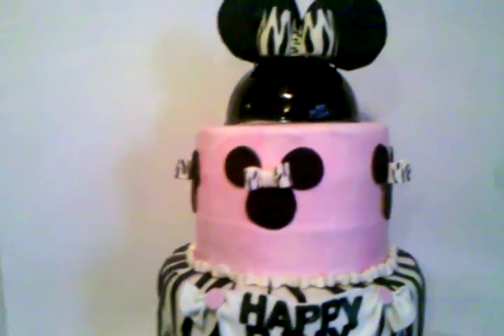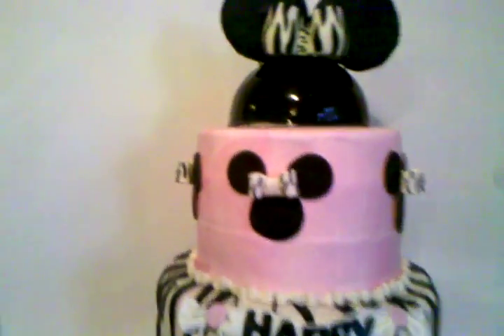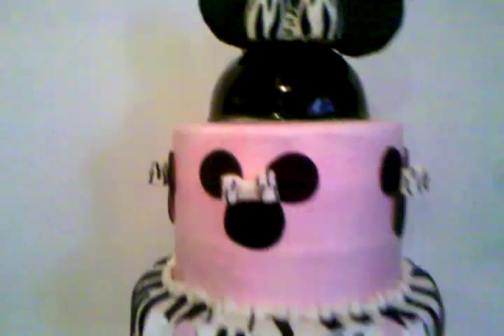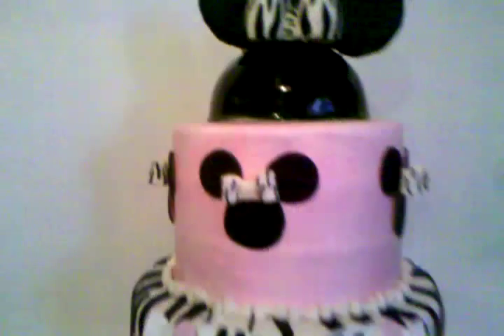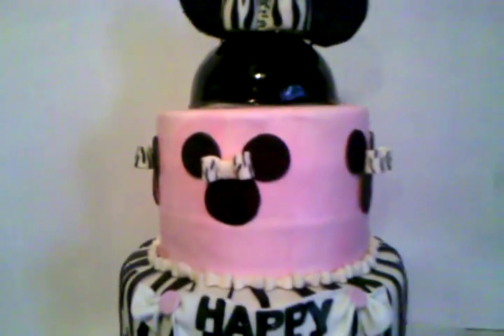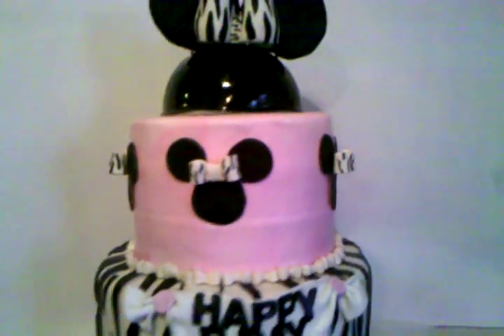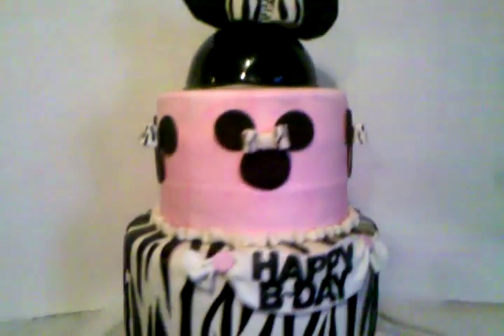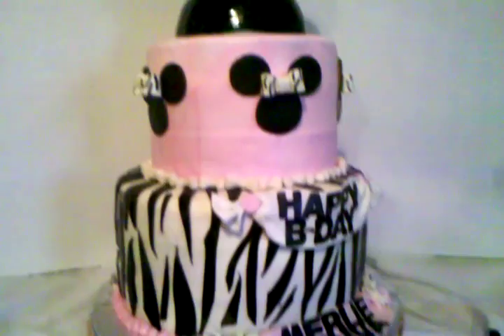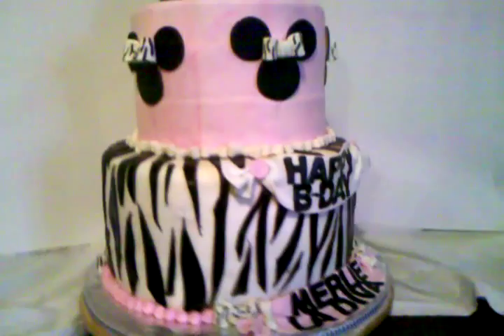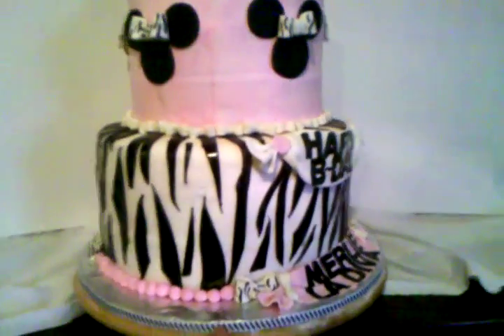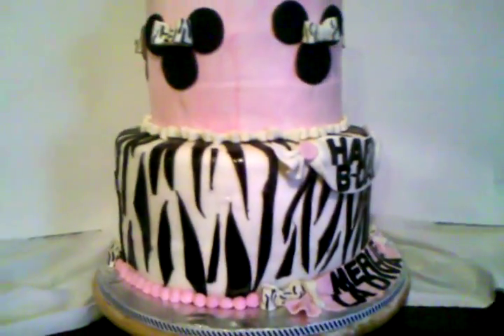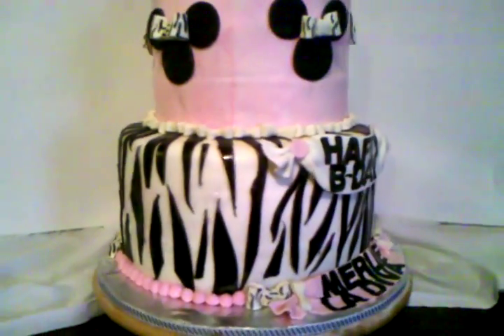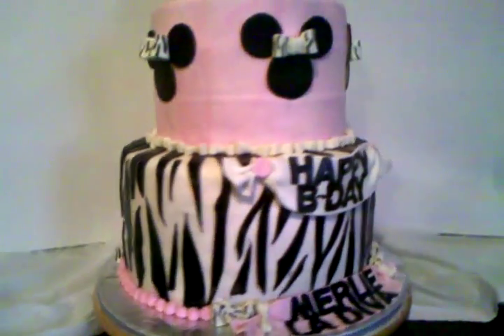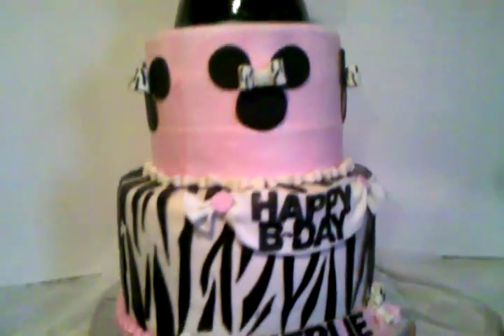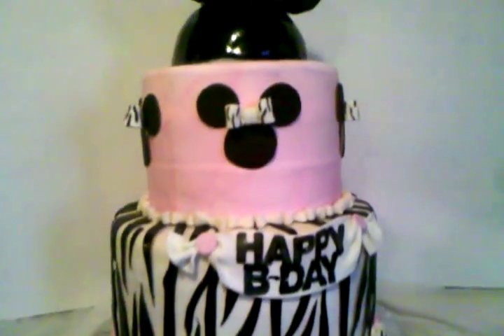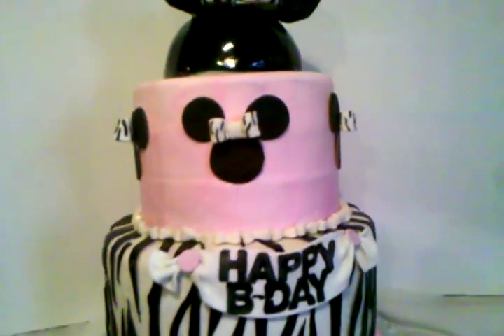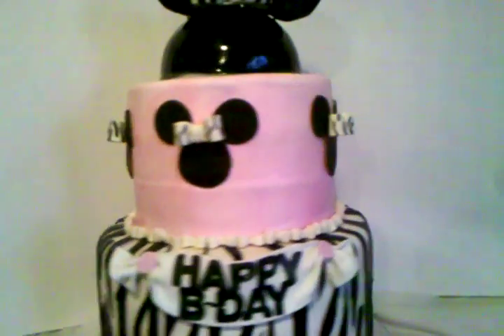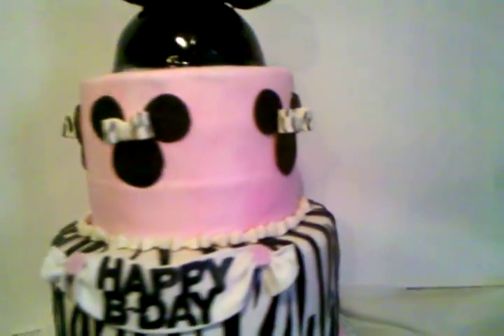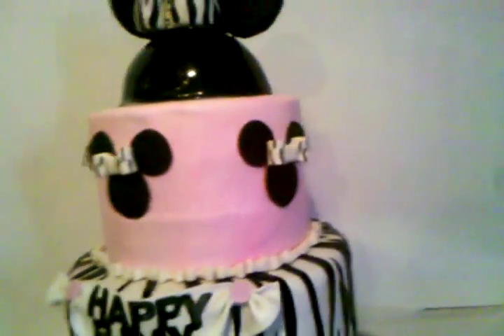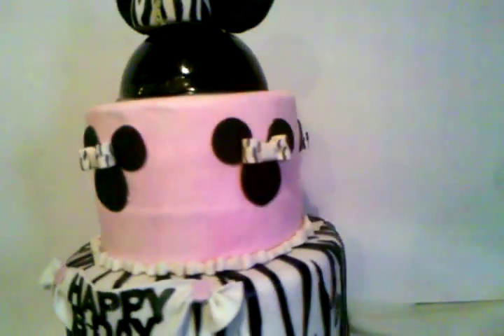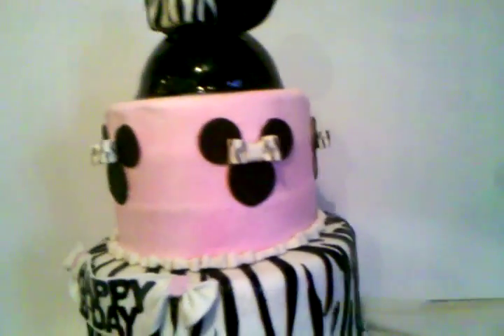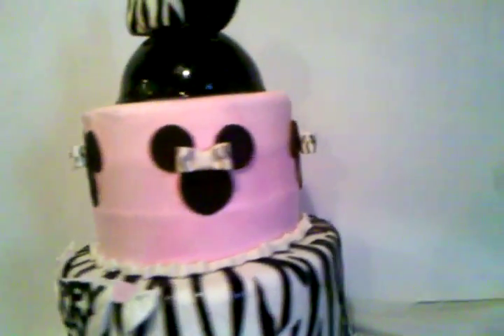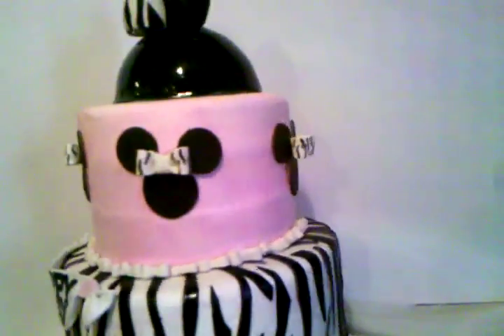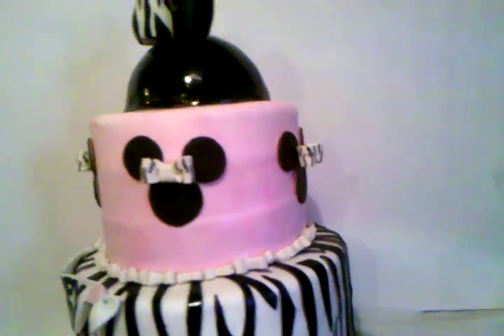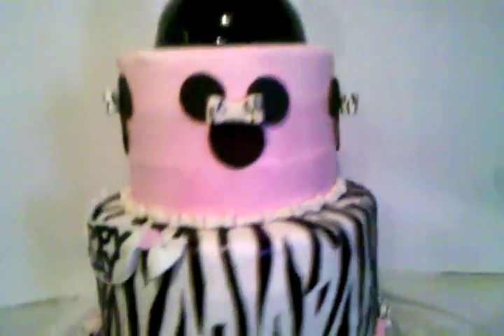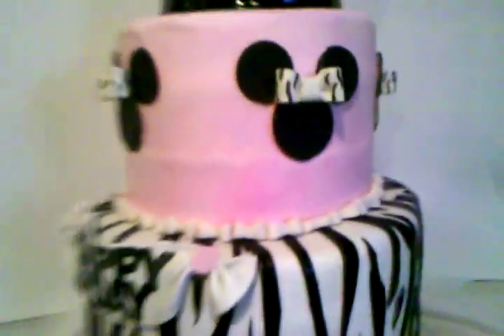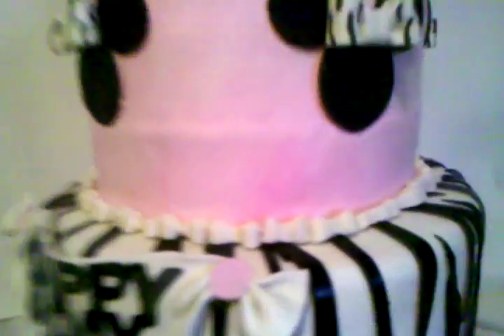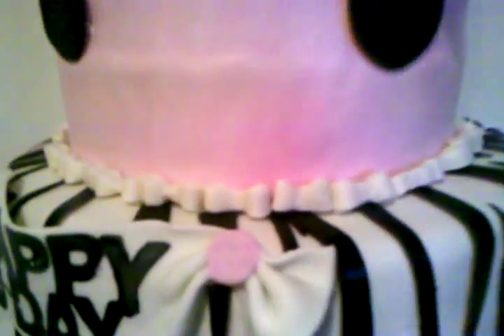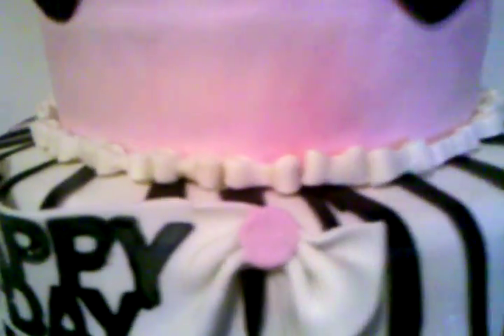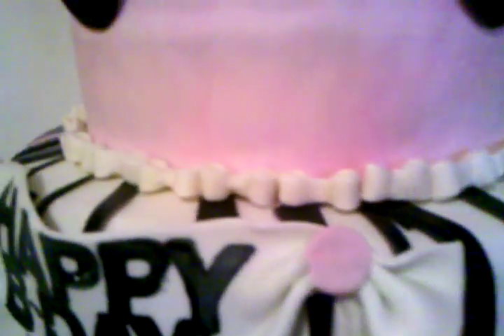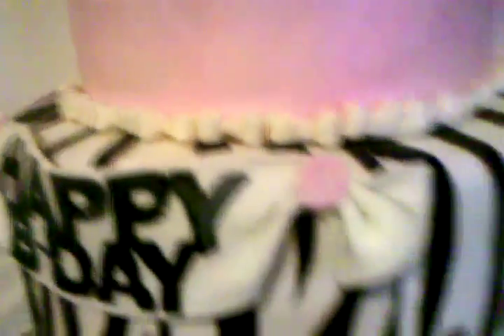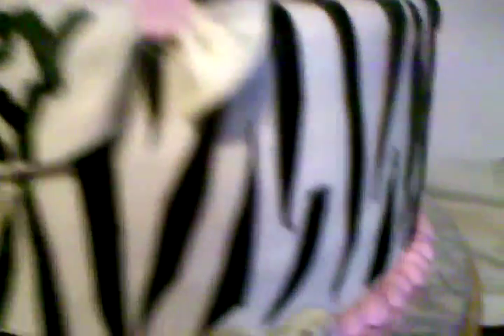It's zebra print at the bottom and the top one is just all pink with little Minnie Mouses on top. All around the border here I decided to do some little bows.